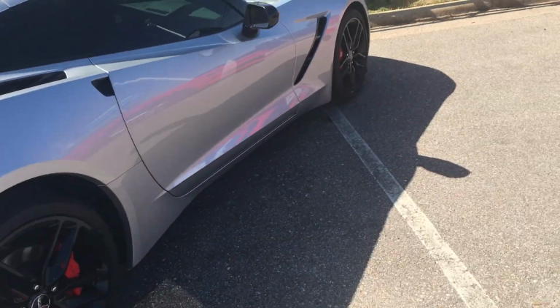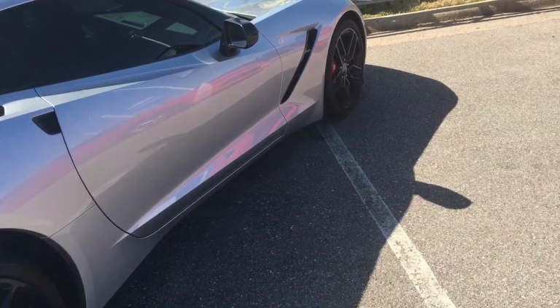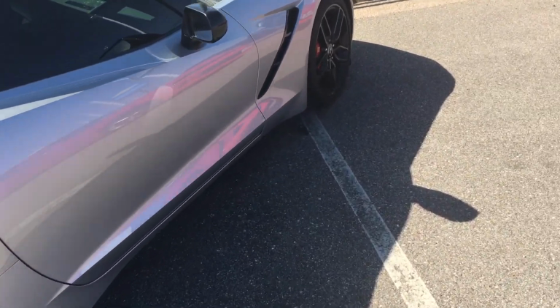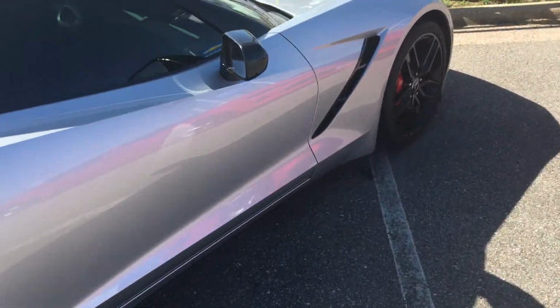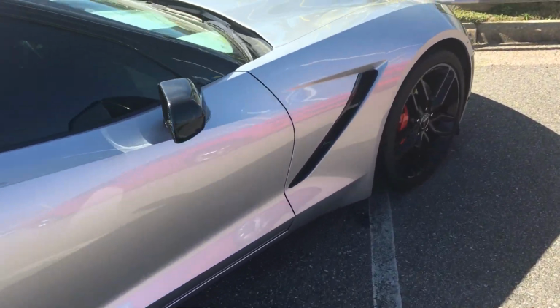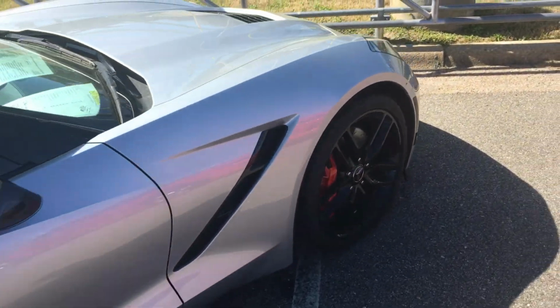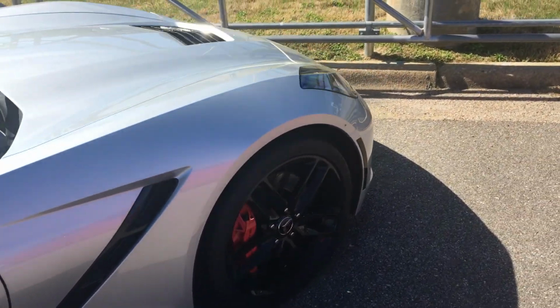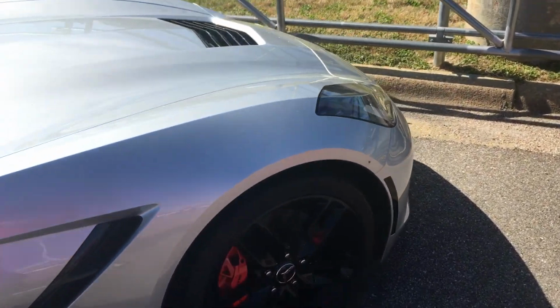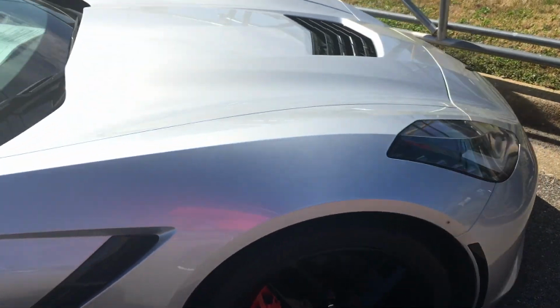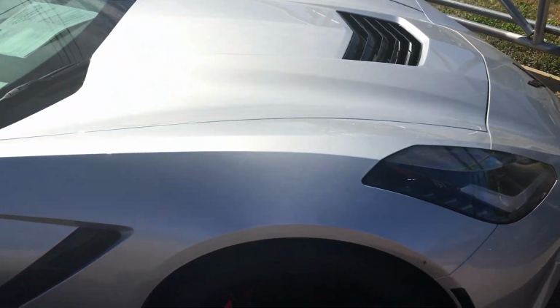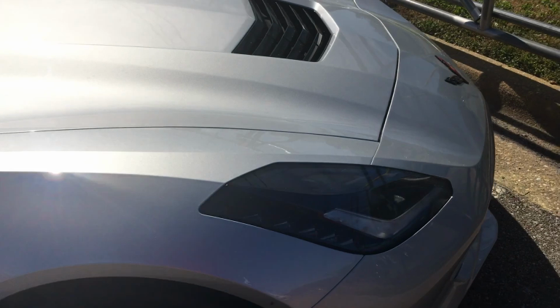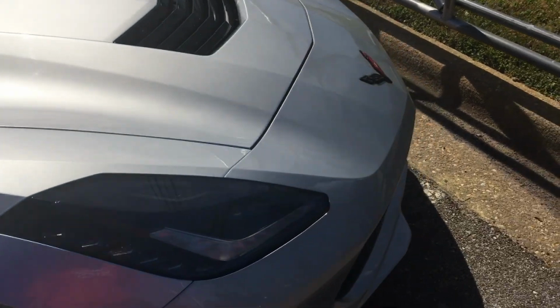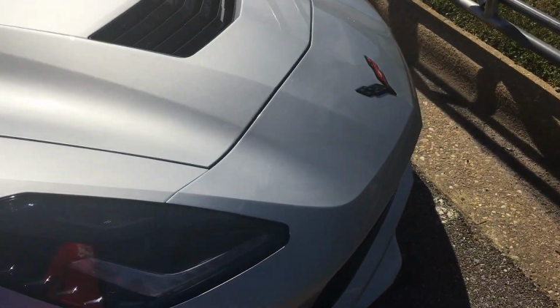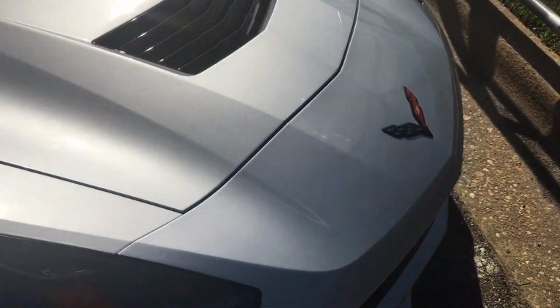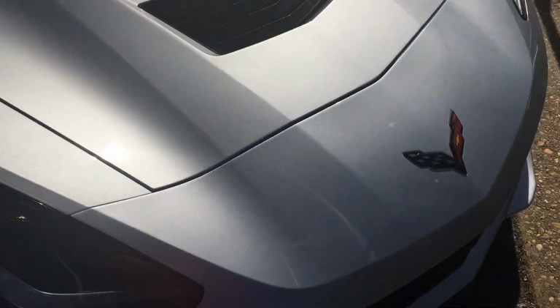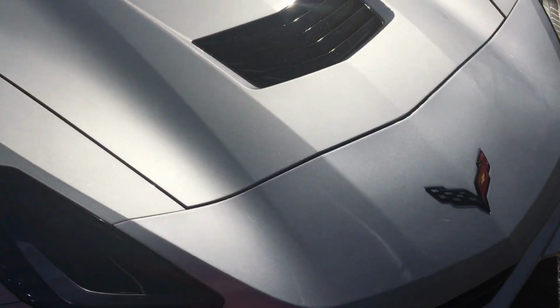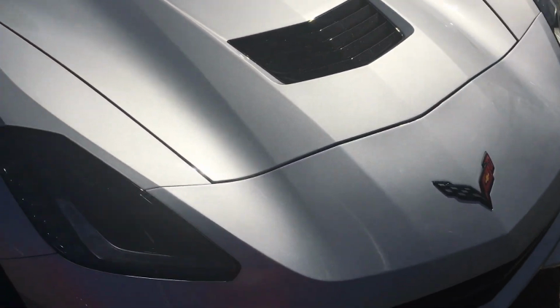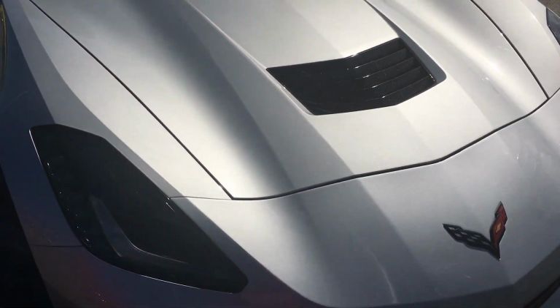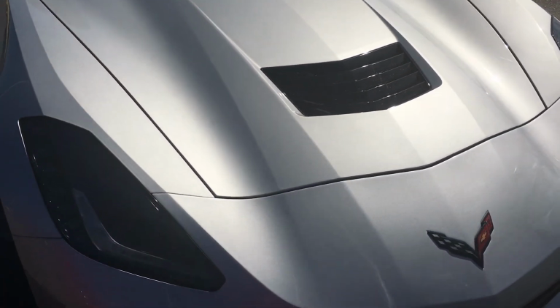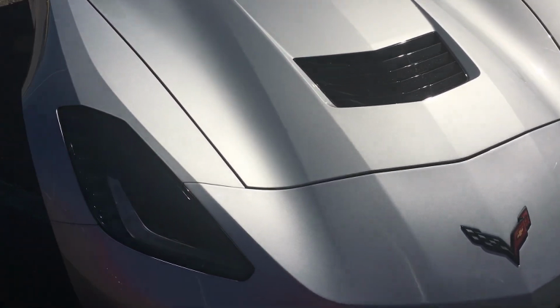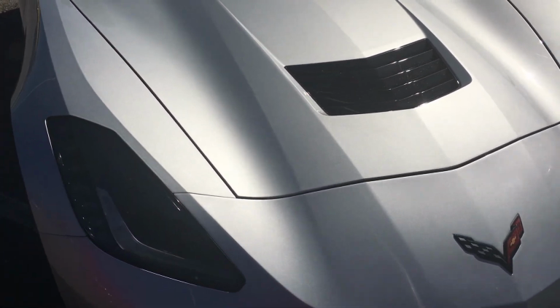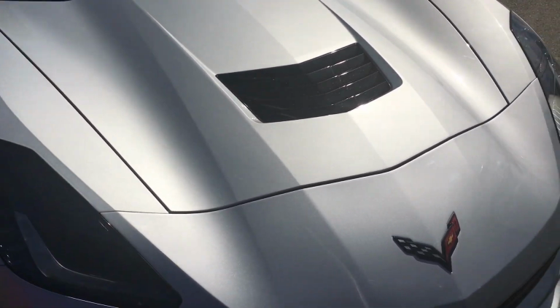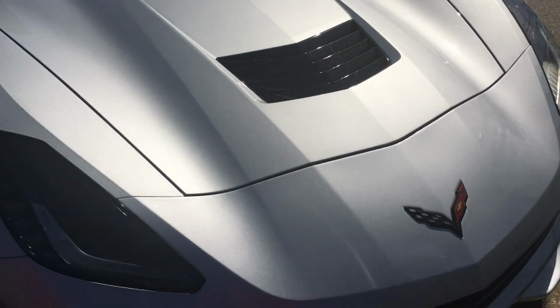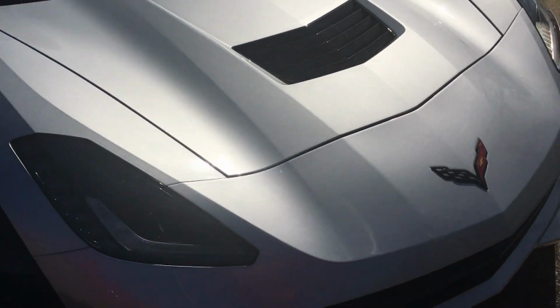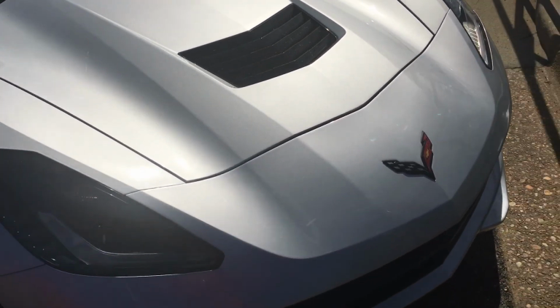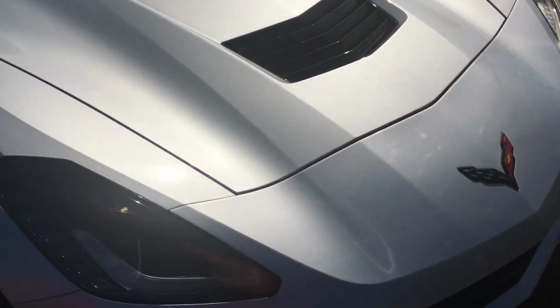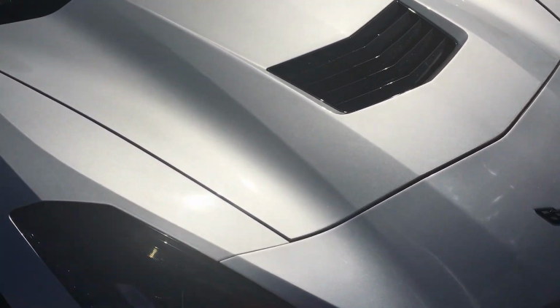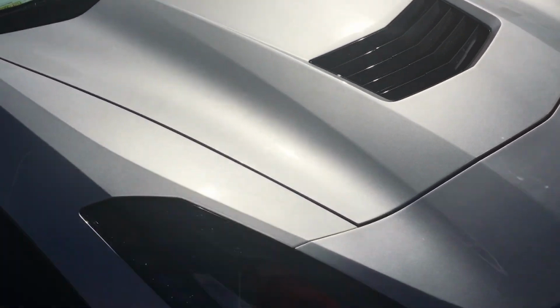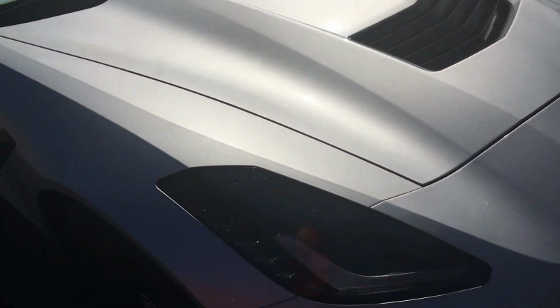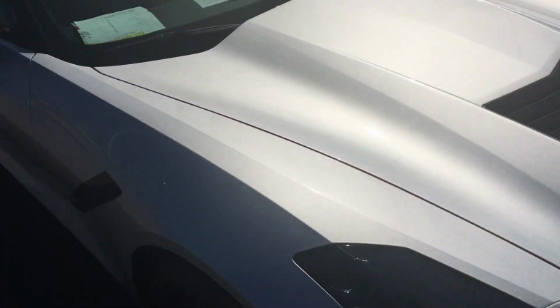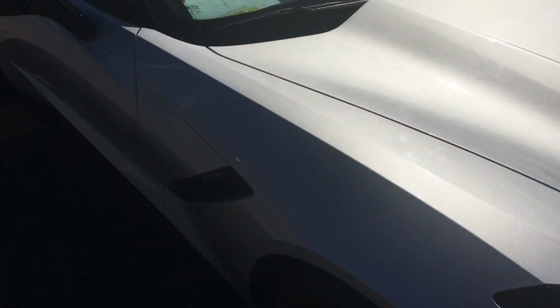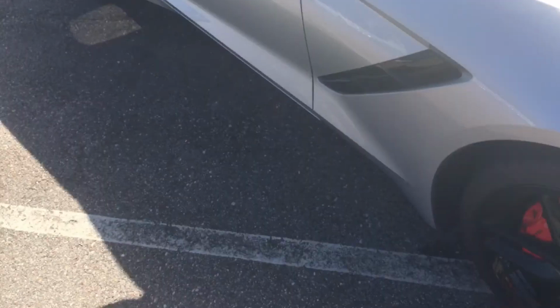Hopefully in the upcoming years they're gonna make the 2019 Corvette ZR1, which I can't wait to see. It's gonna have an LS9 supercharger in it.